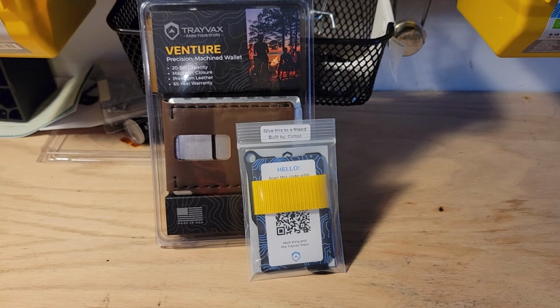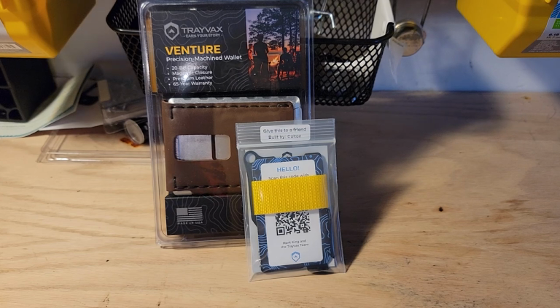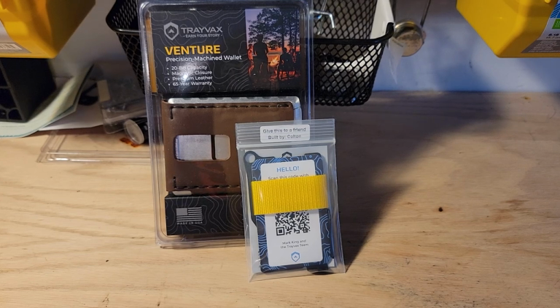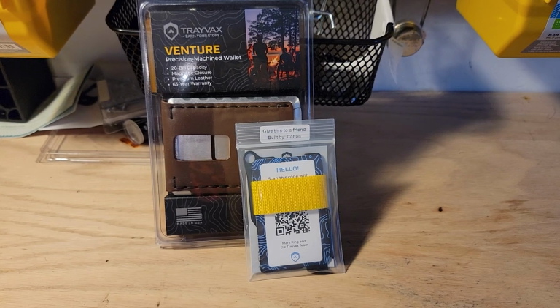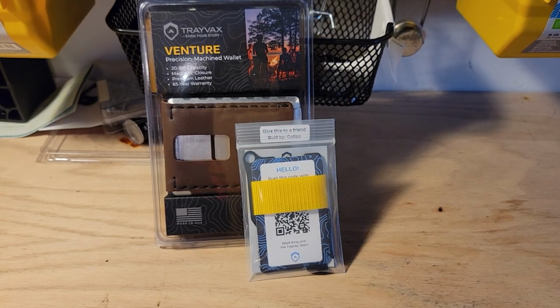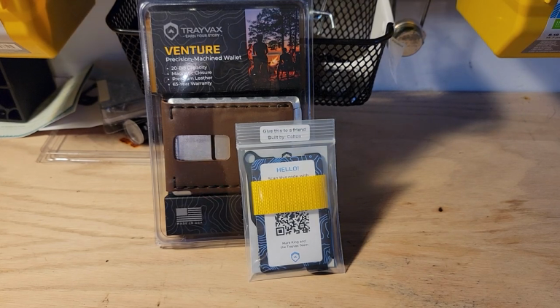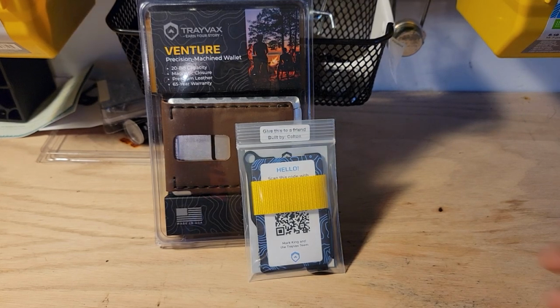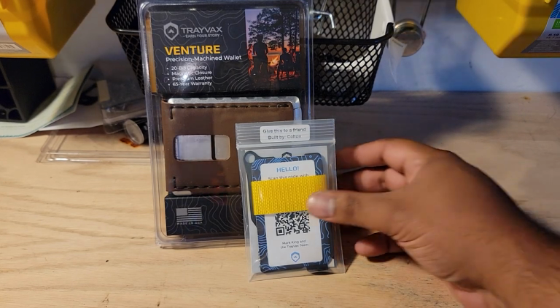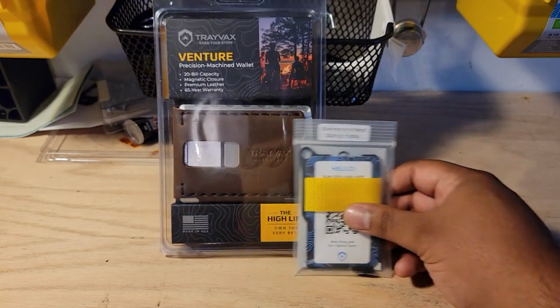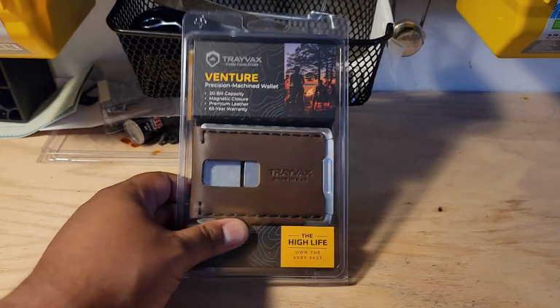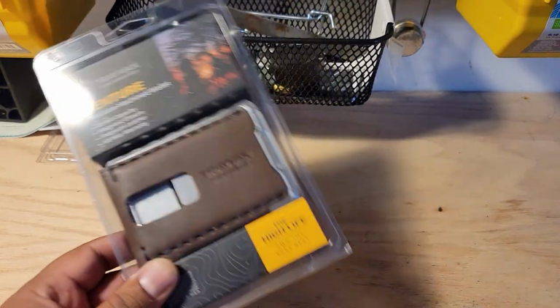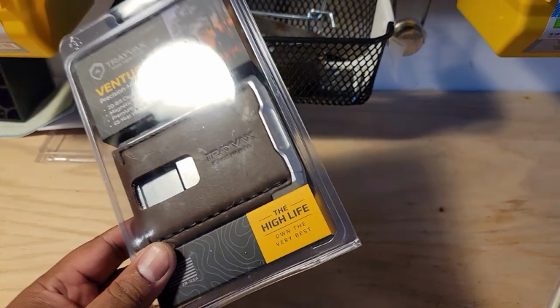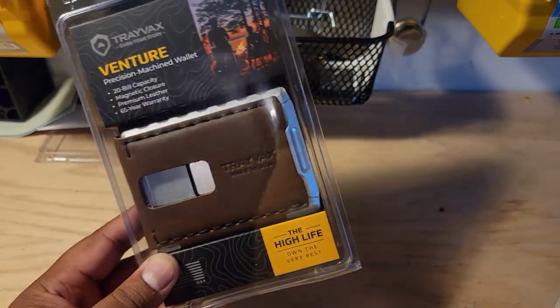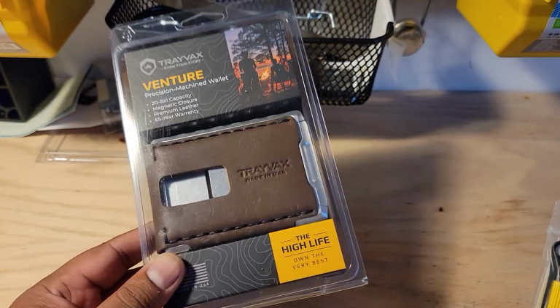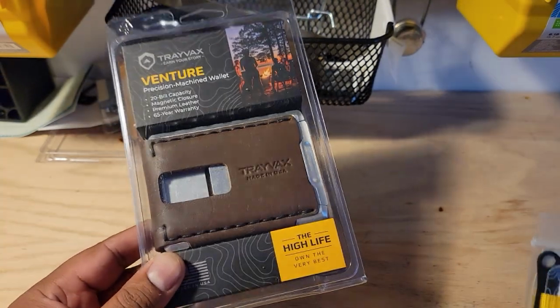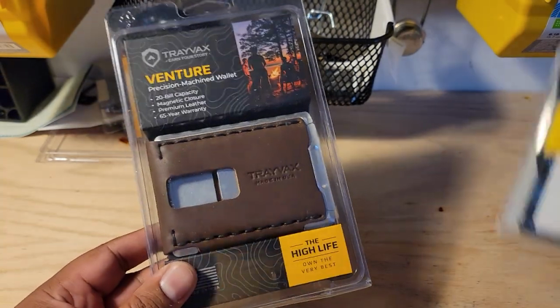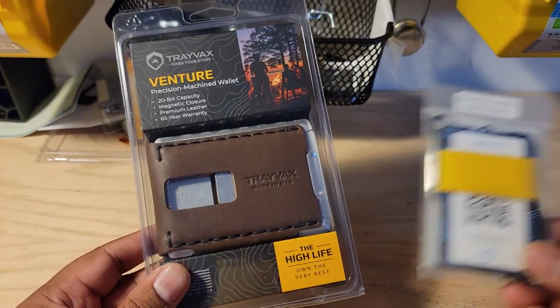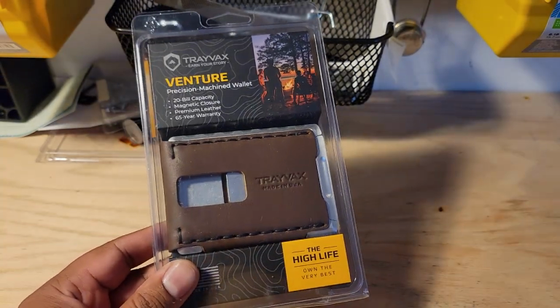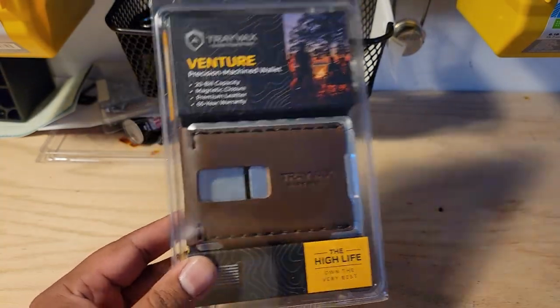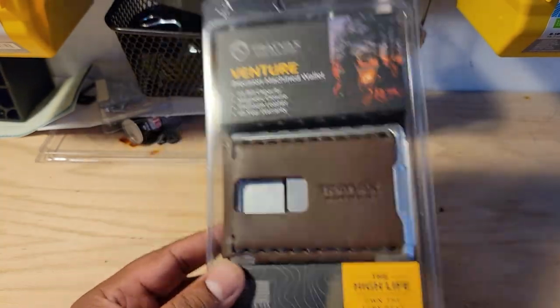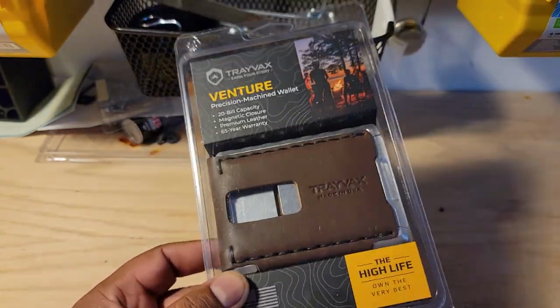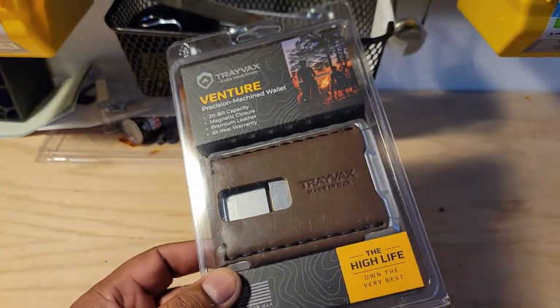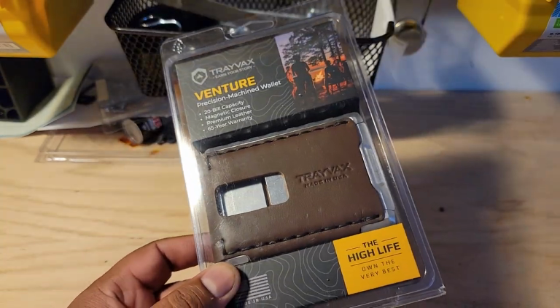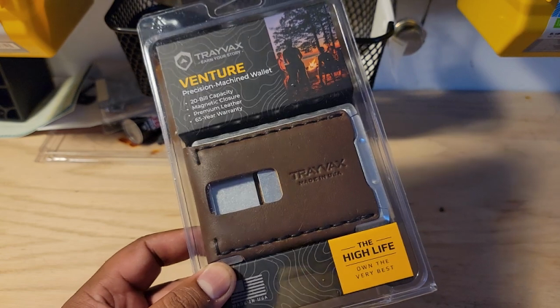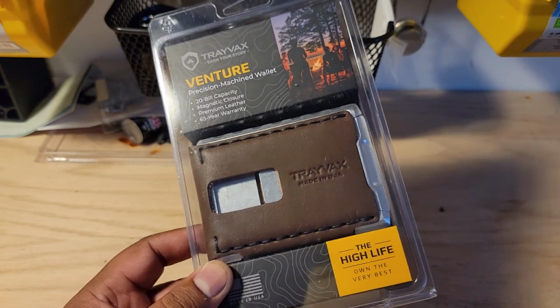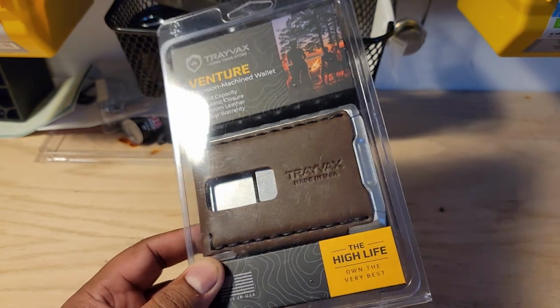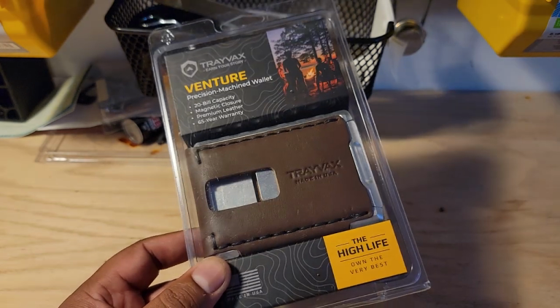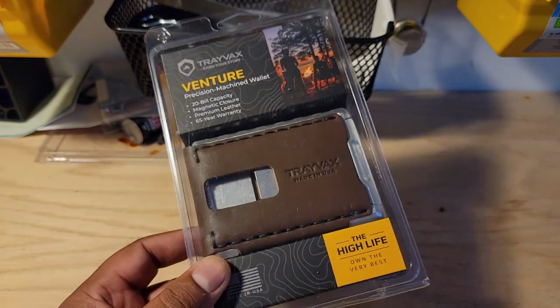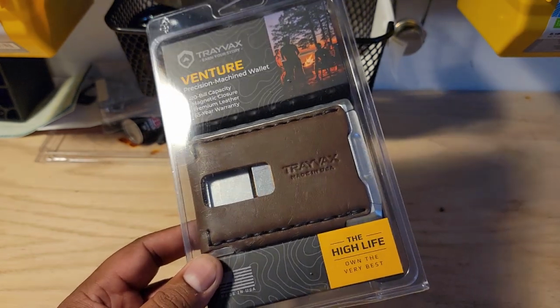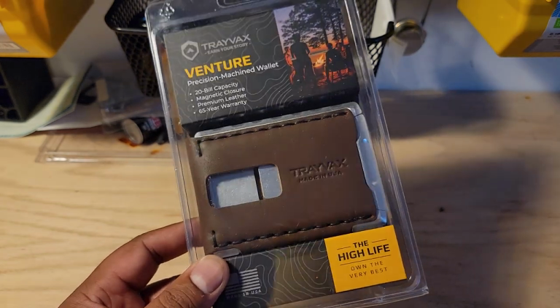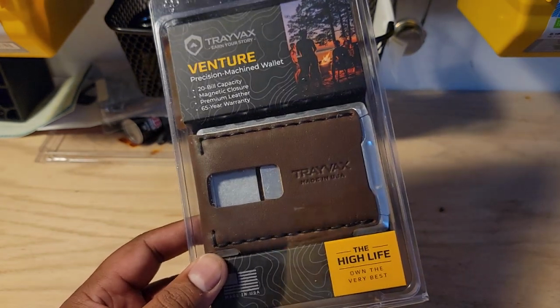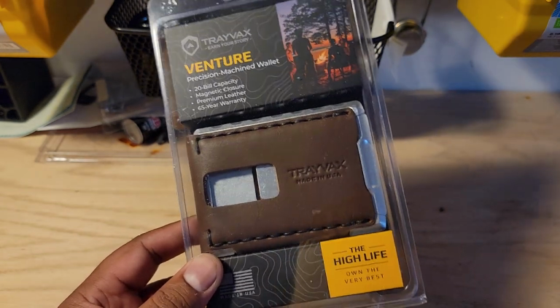Alright guys and gals, coming at you with another minimalist wallet review. I know it's like Christmas. I just did one on the Groovelife wallet, but as luck would have it, I got this bad boy in the mail today, so I'm going to do another first look slash unboxing and give you guys my thoughts on it.